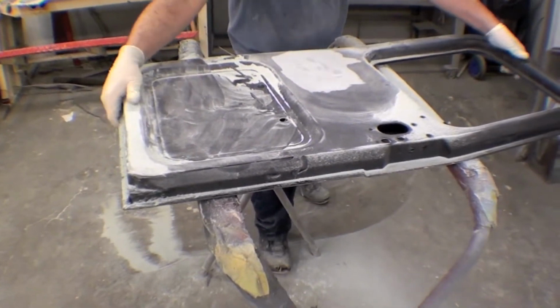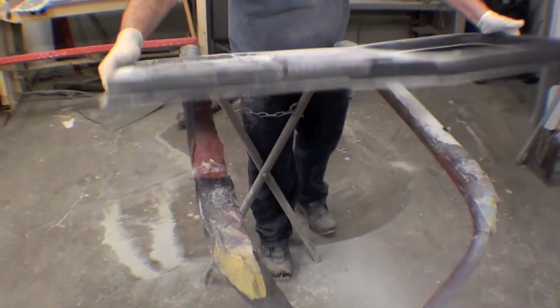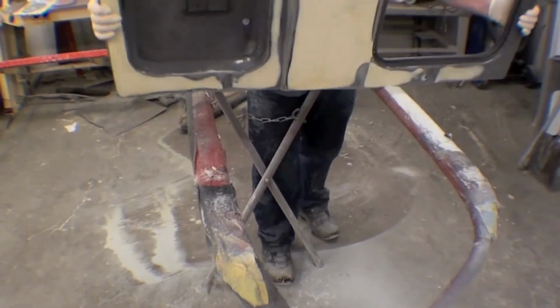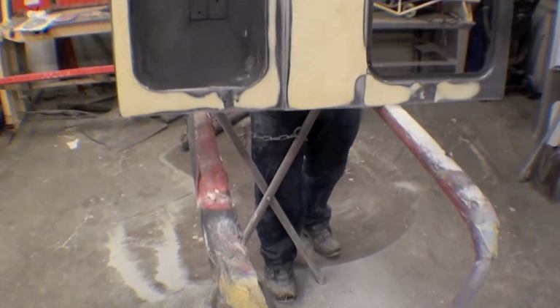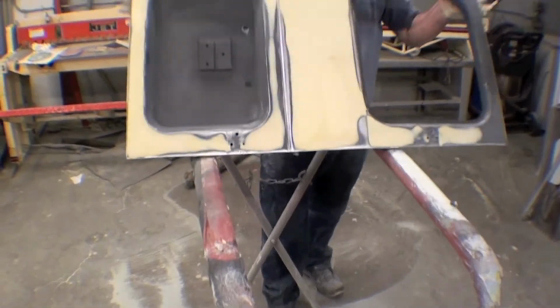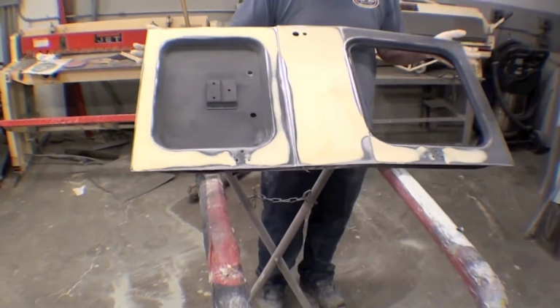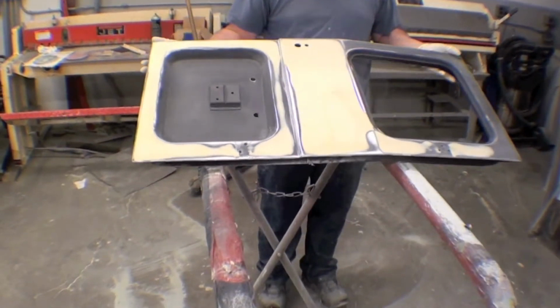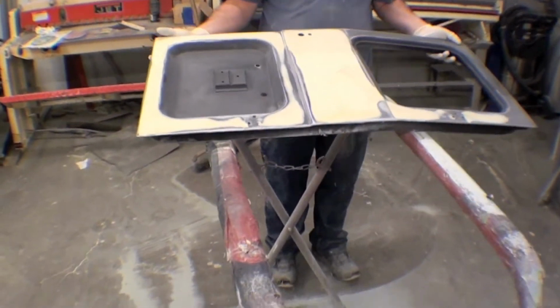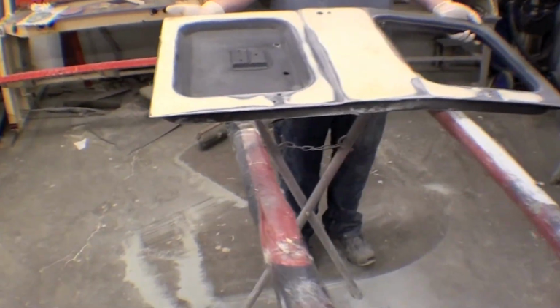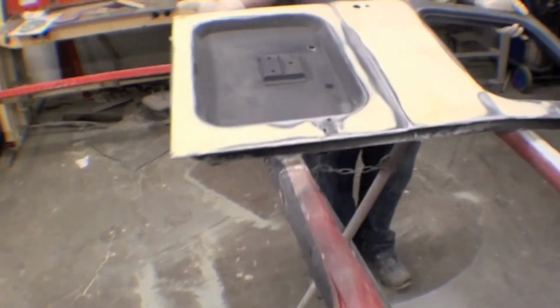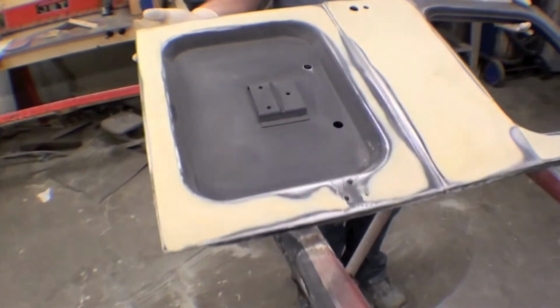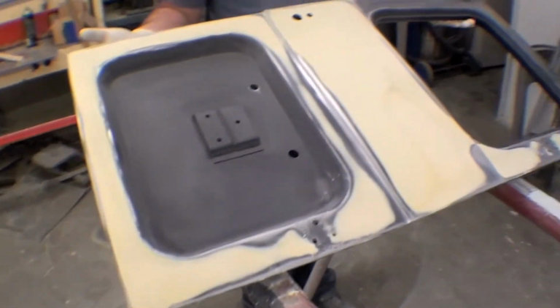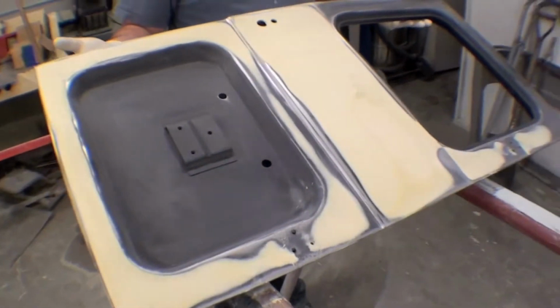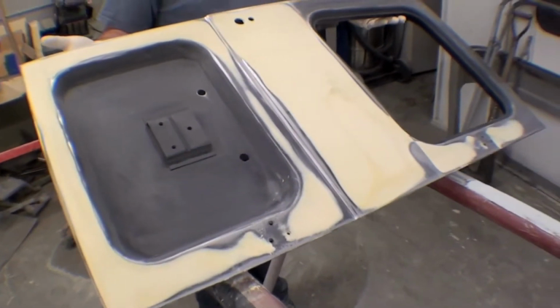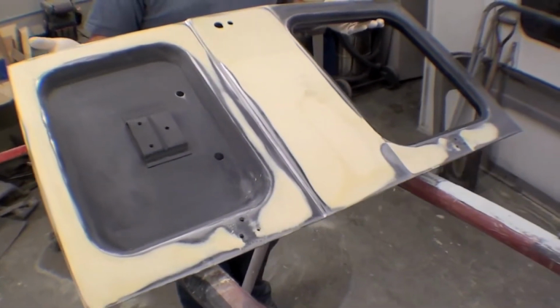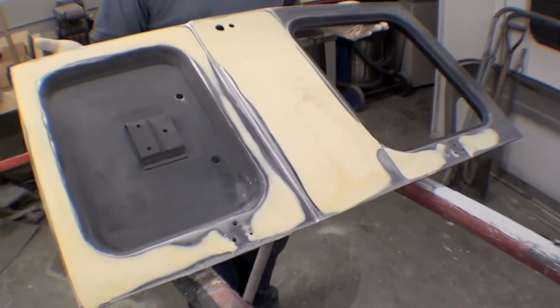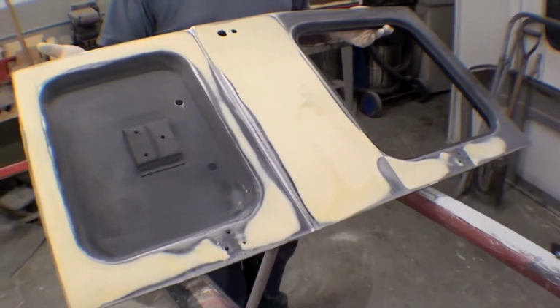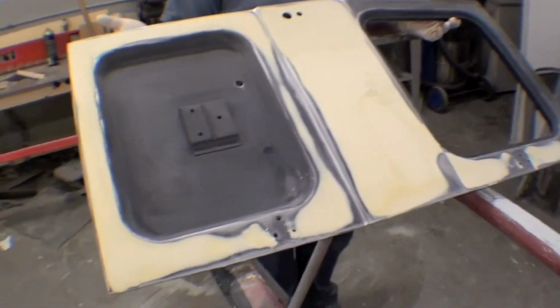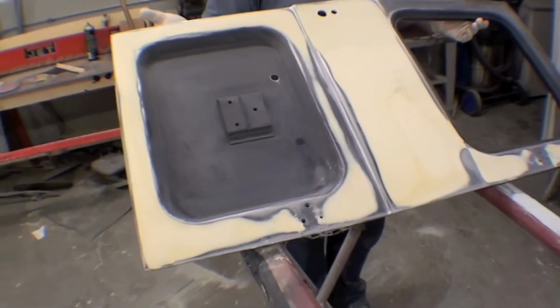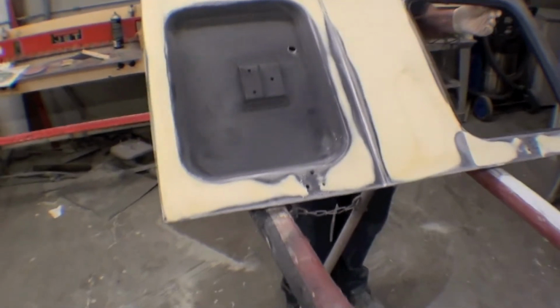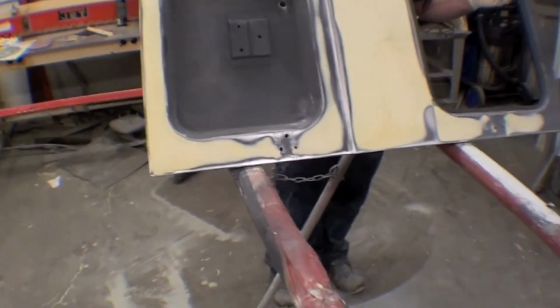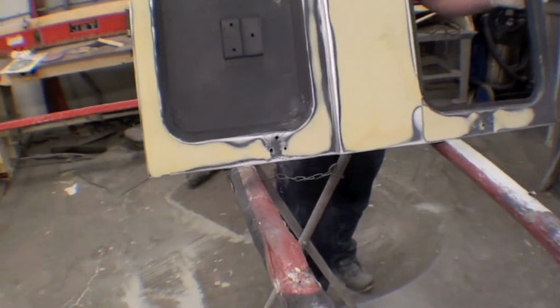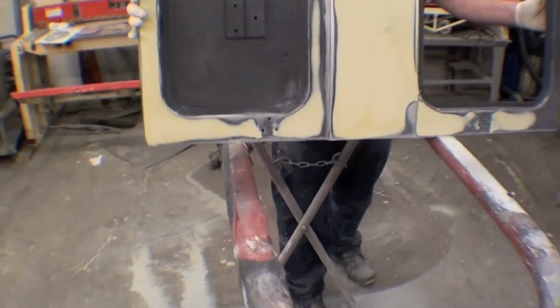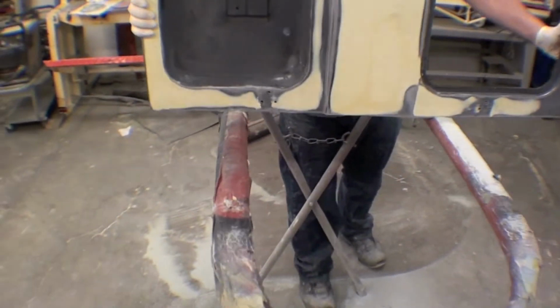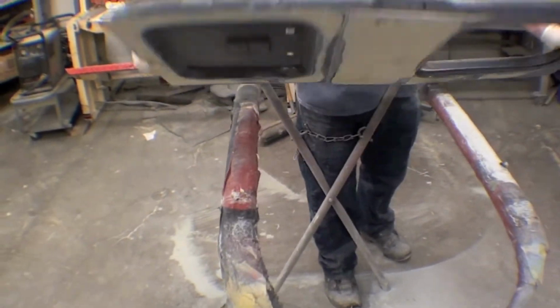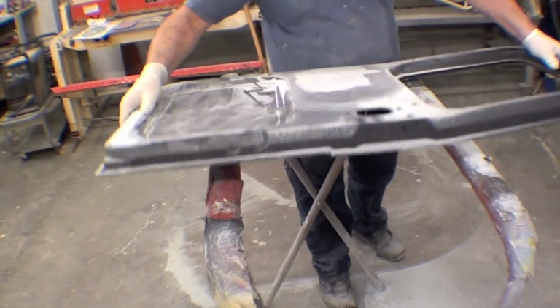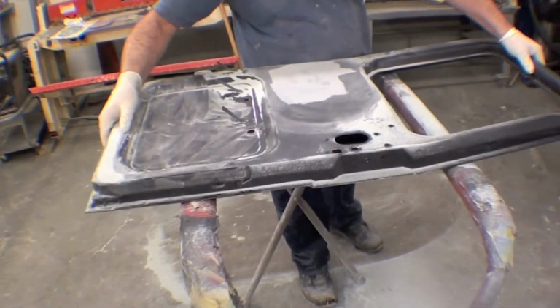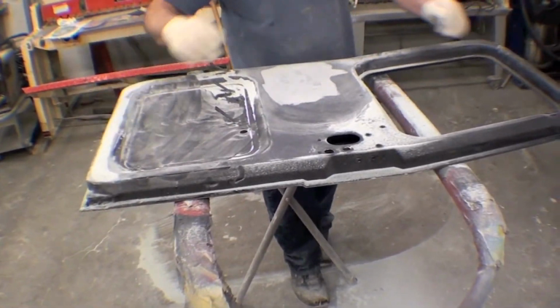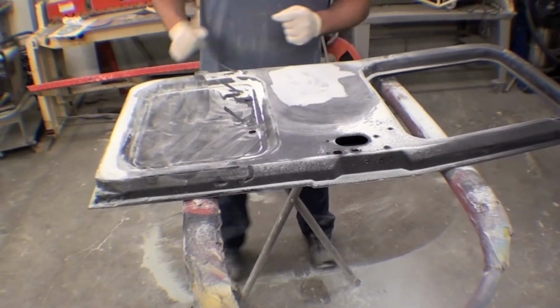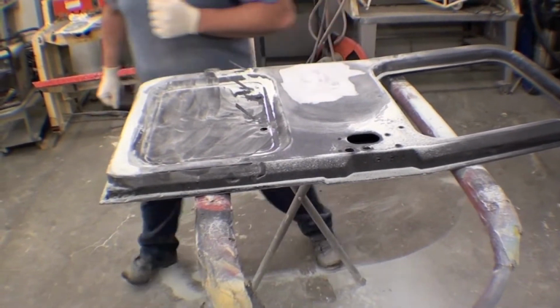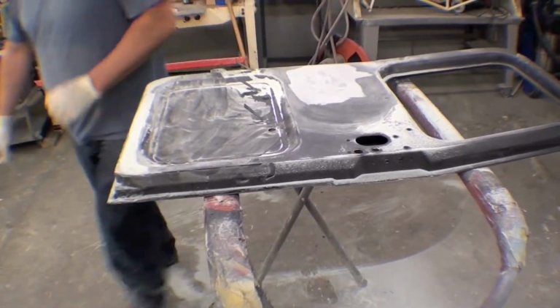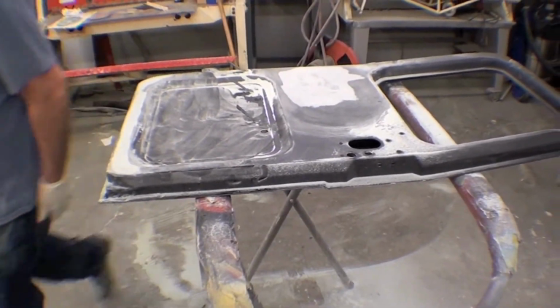Nice work though. As we do our body work, we just keep on populating the spray booth, loading things from the spray booth so we can get some primer done.